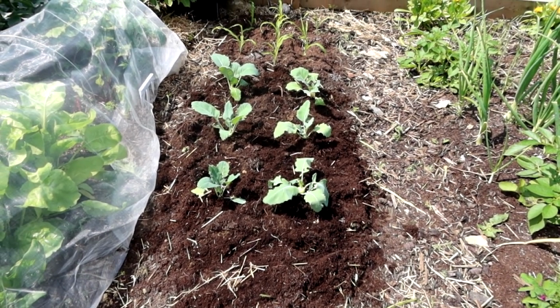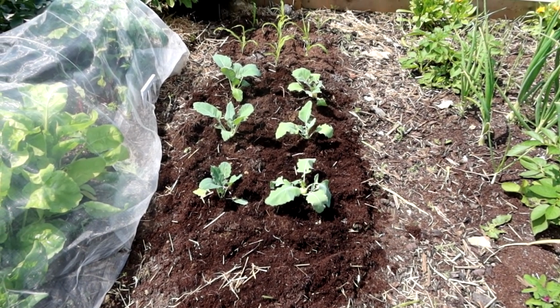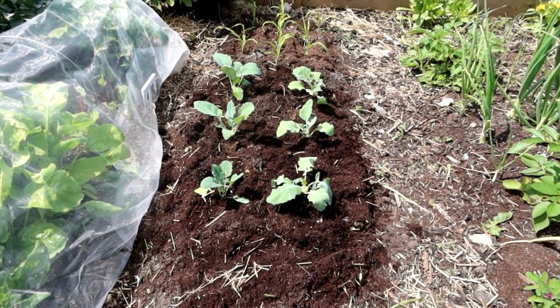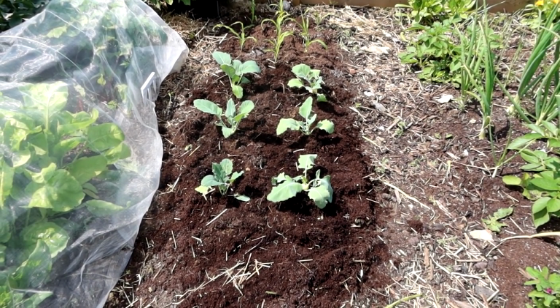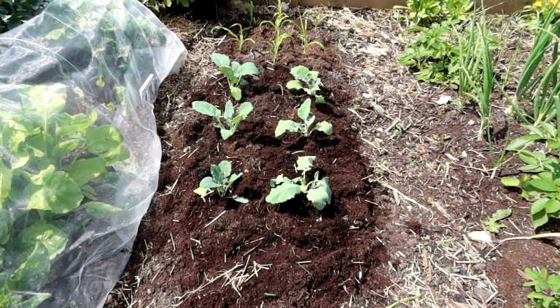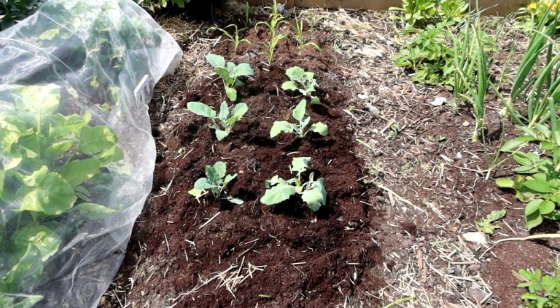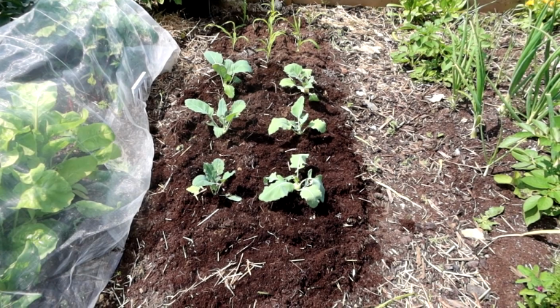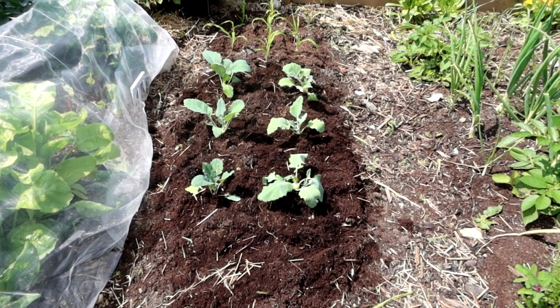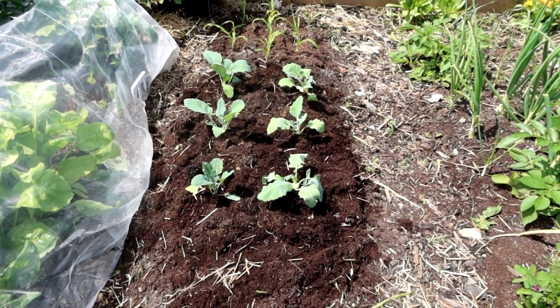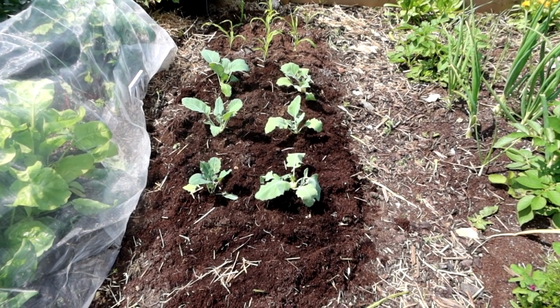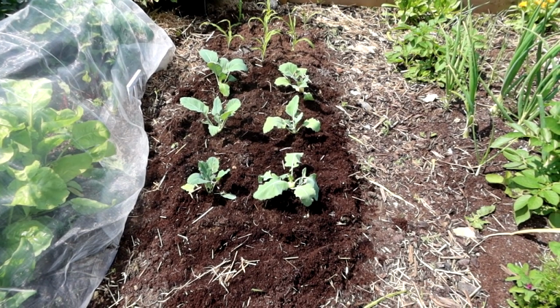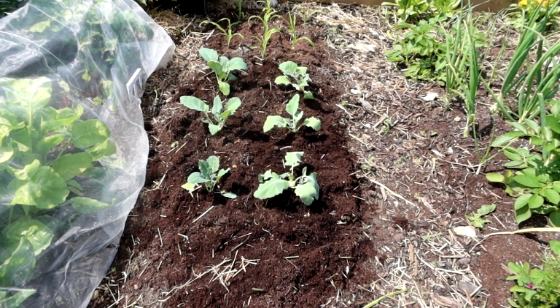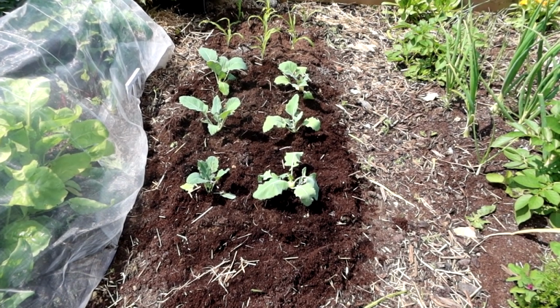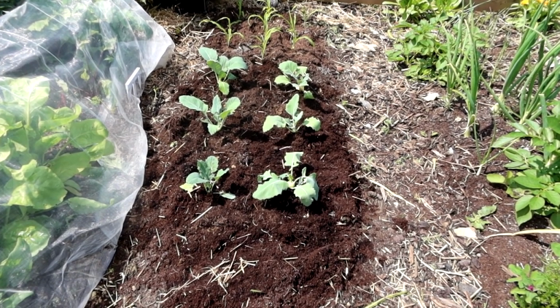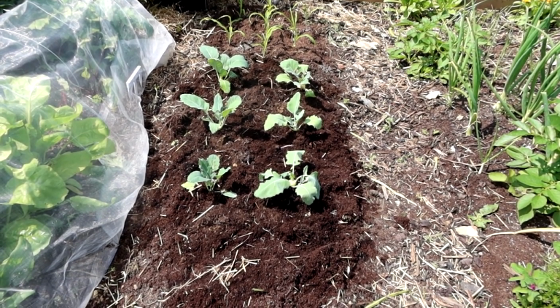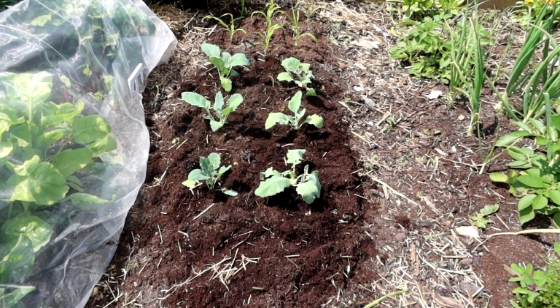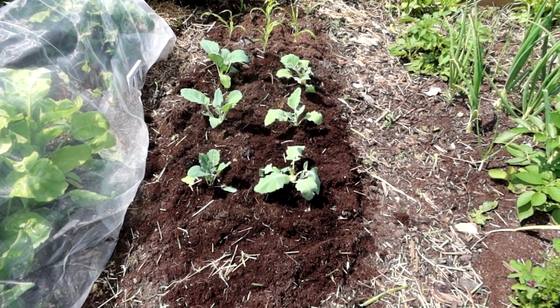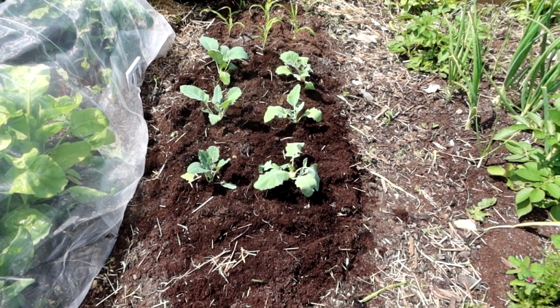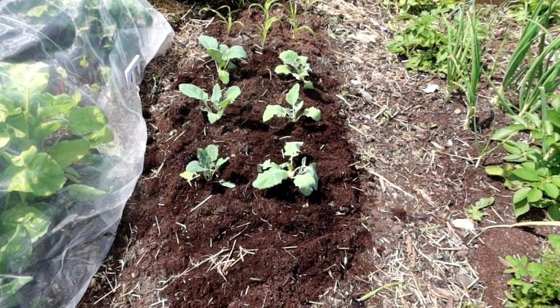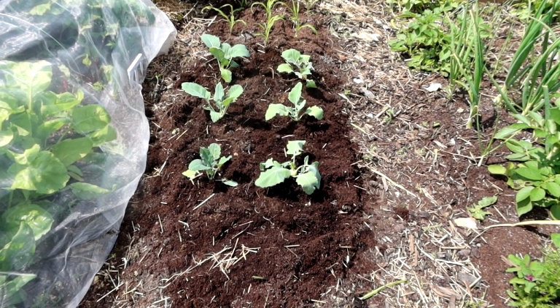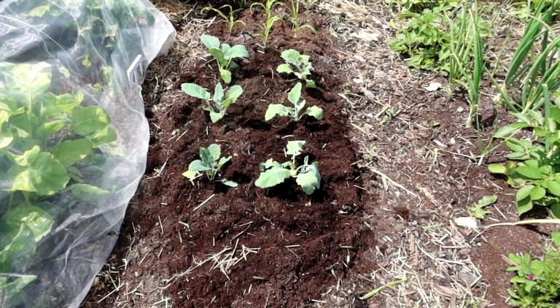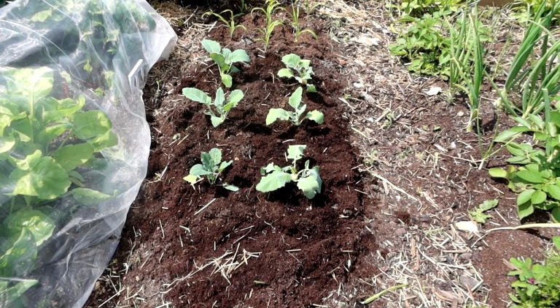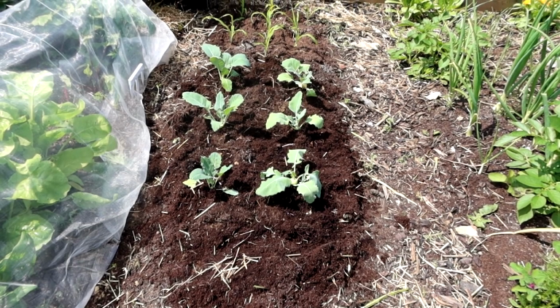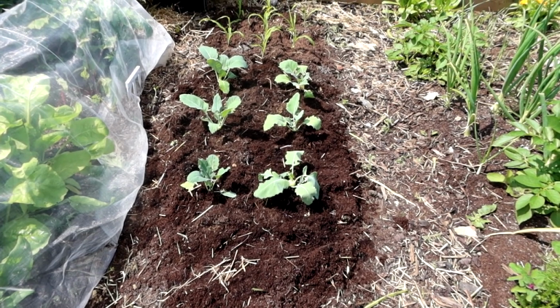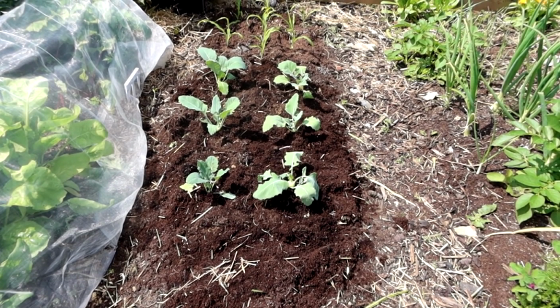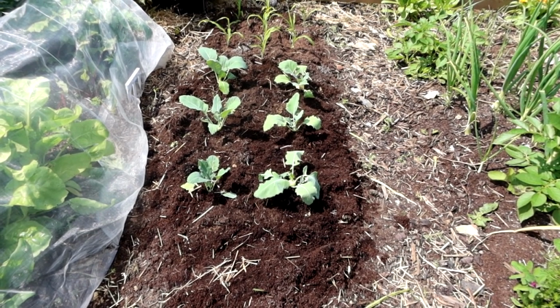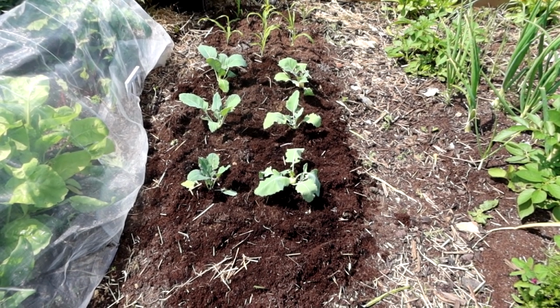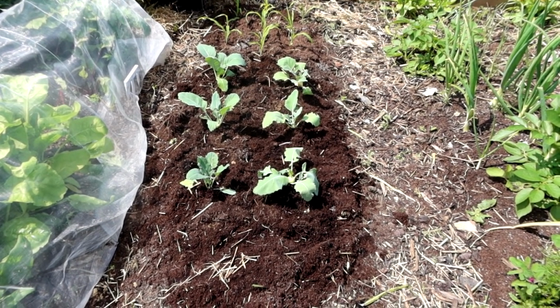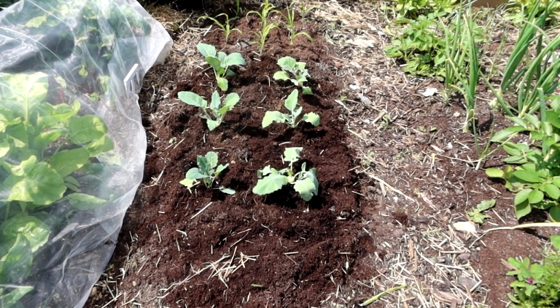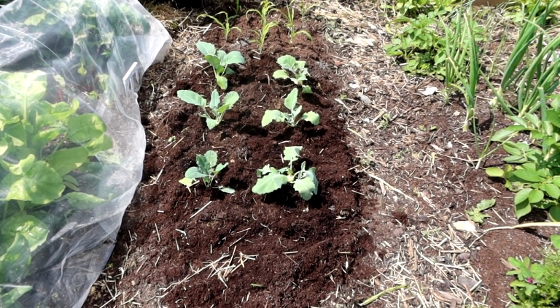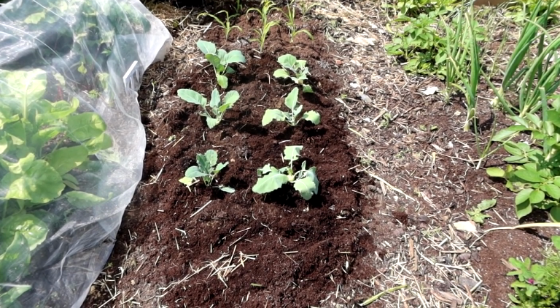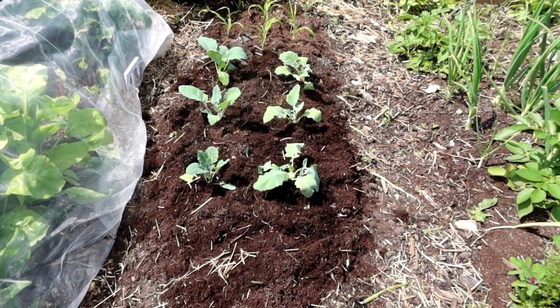Six kohlrabi Quickstar, going in where the shallots were, in the old potato compost with just a sprinkle of Q4 professional powdered fertiliser.